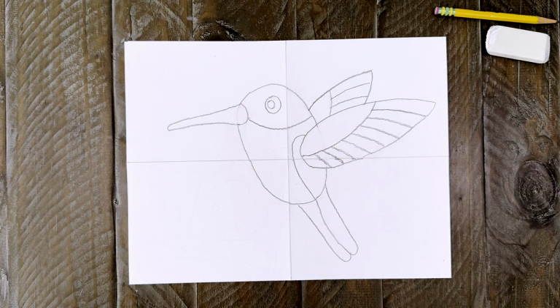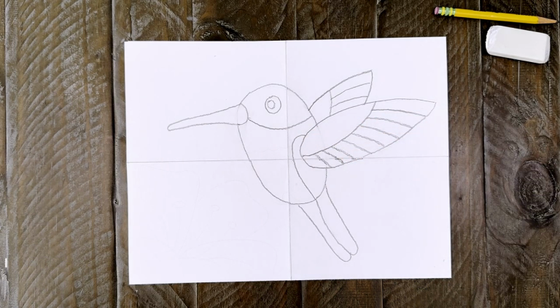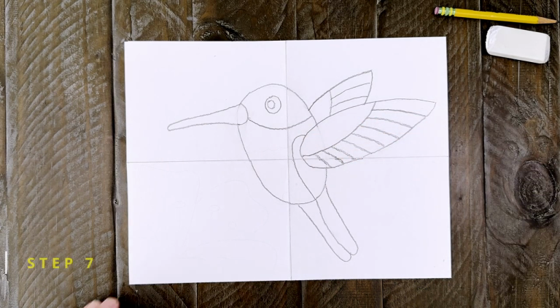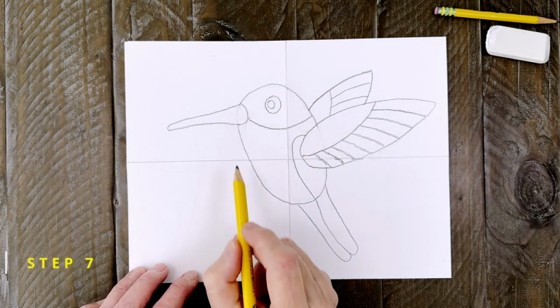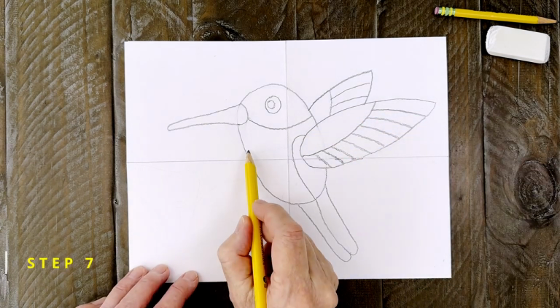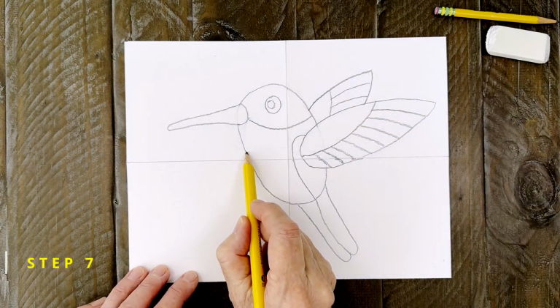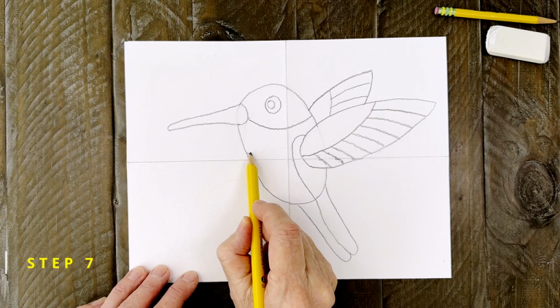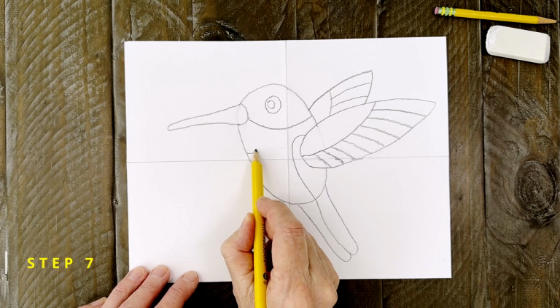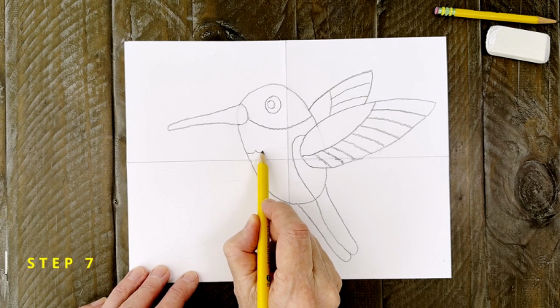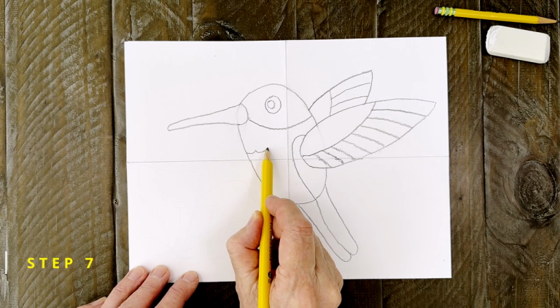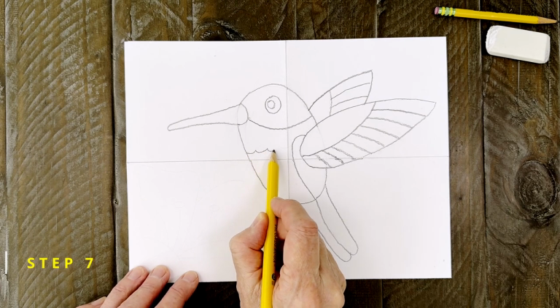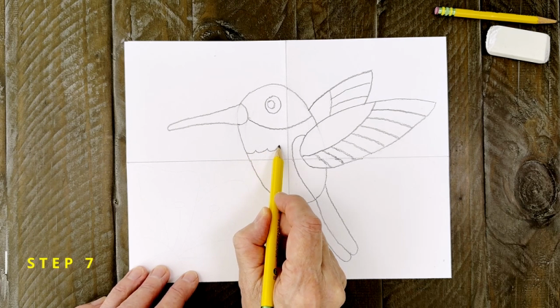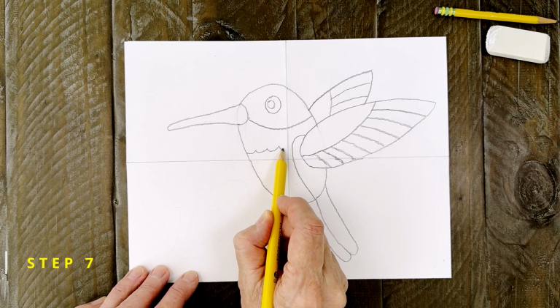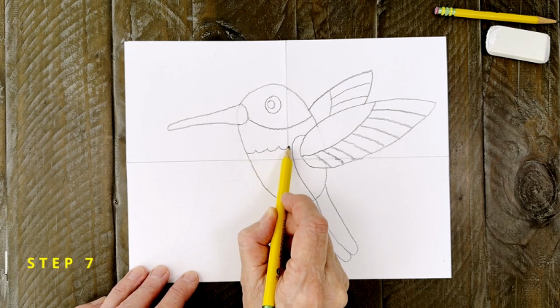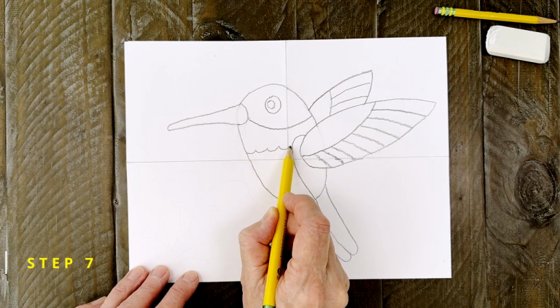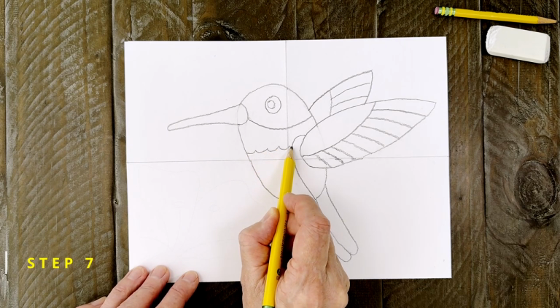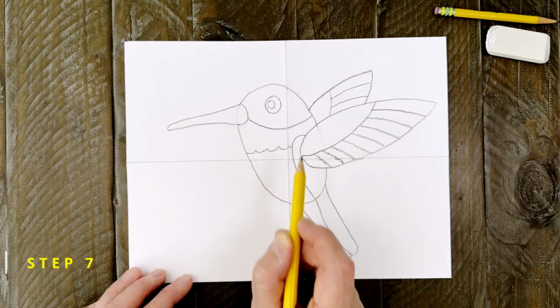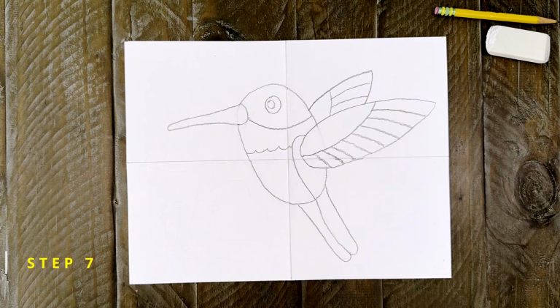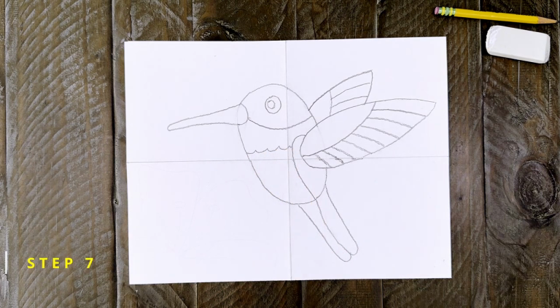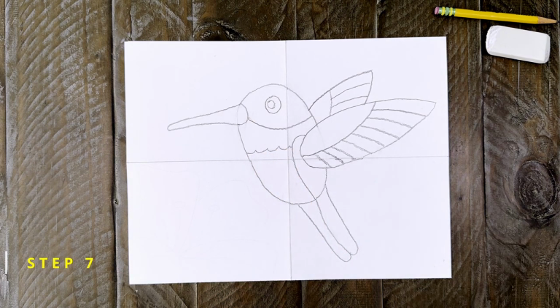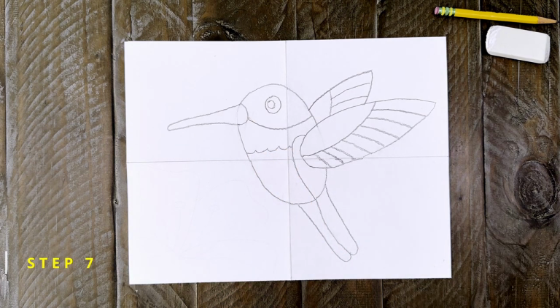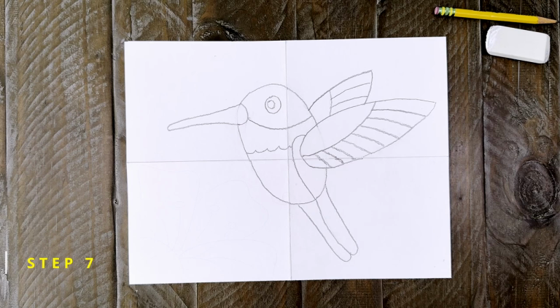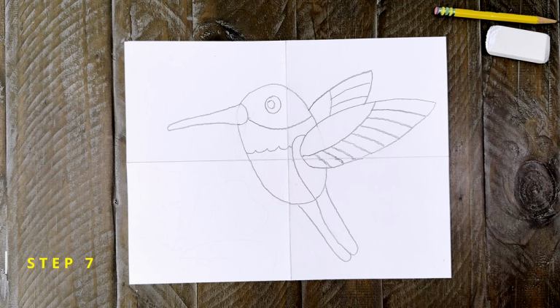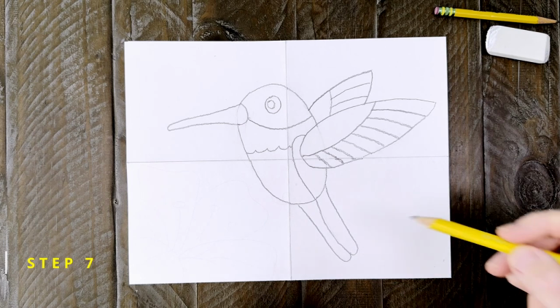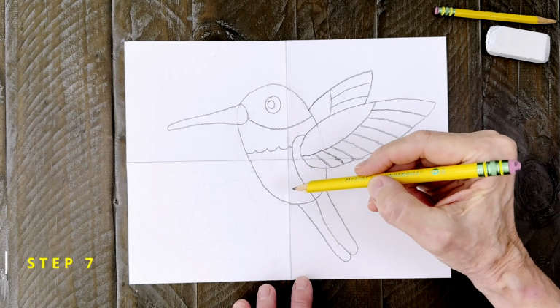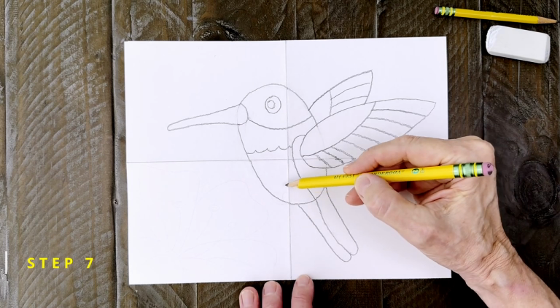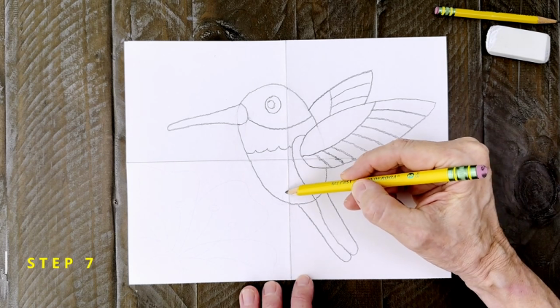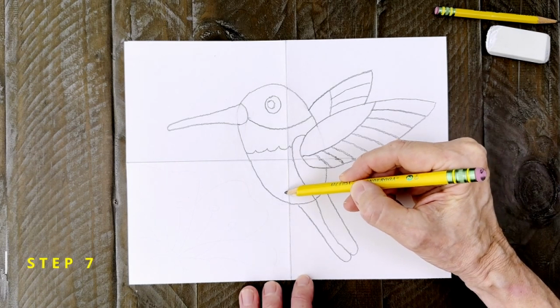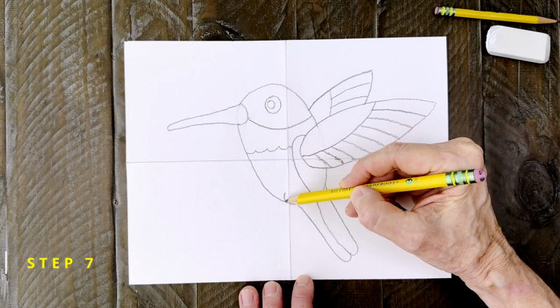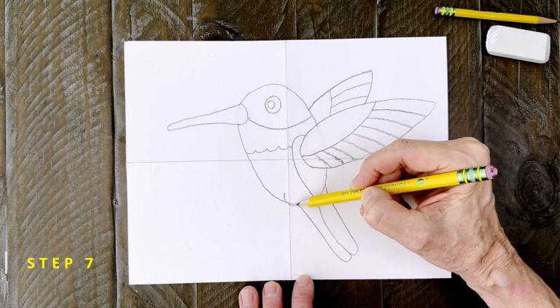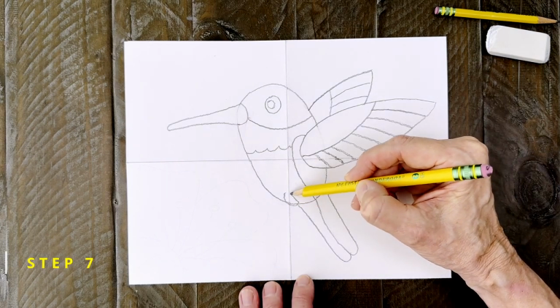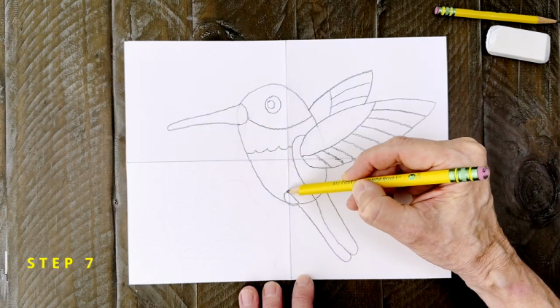Step number seven. Add a line across the throat area to help make the shape for the red neck. And you do need to add two little teardrop shapes for those feet.